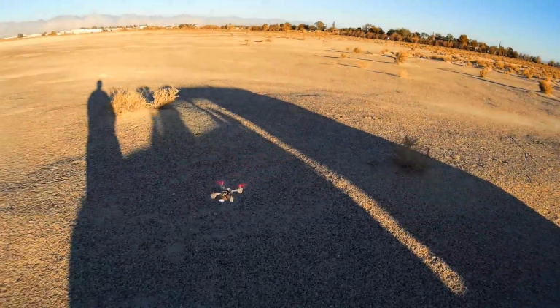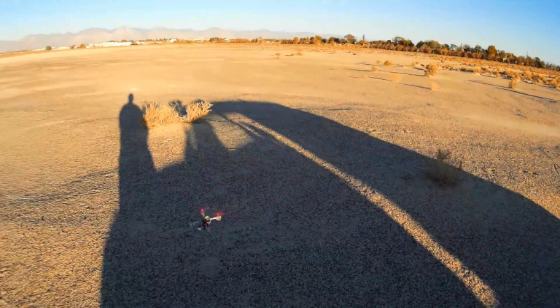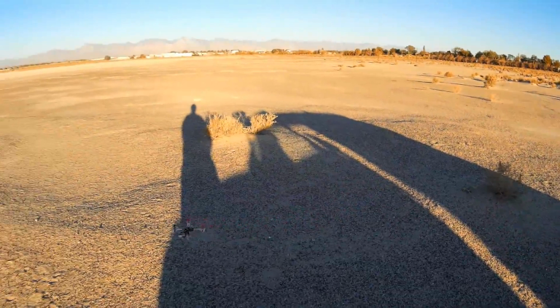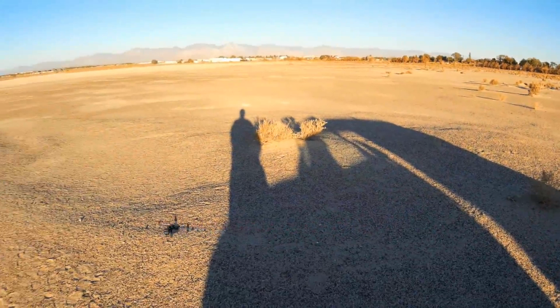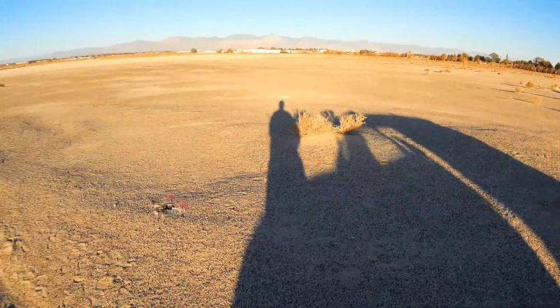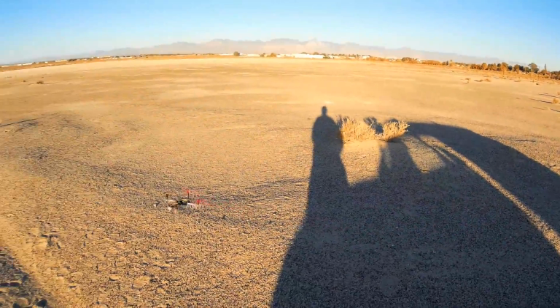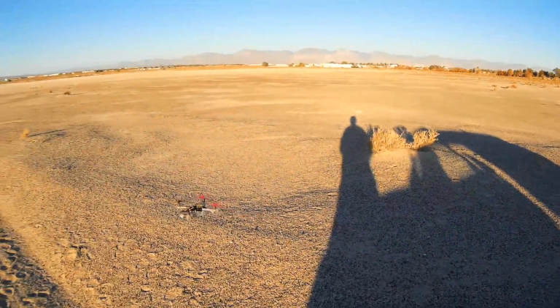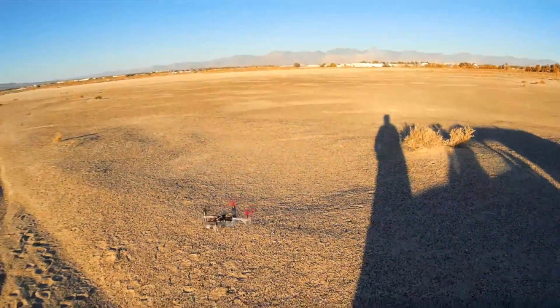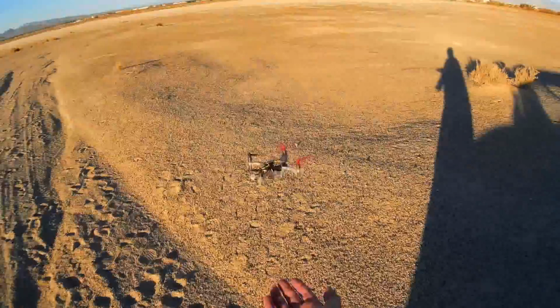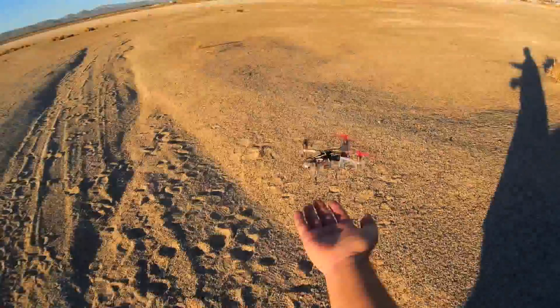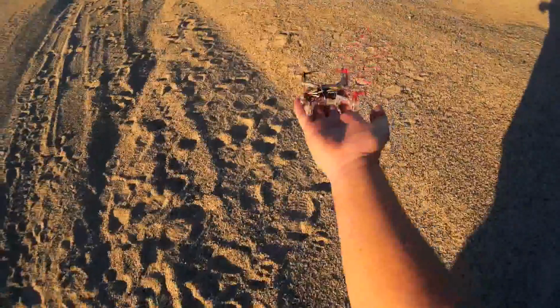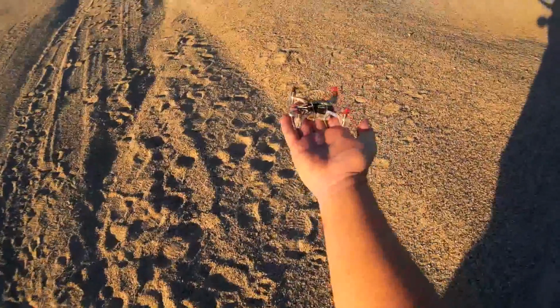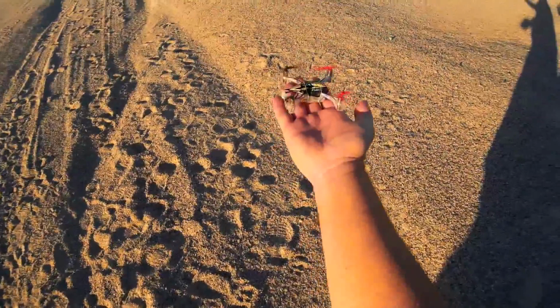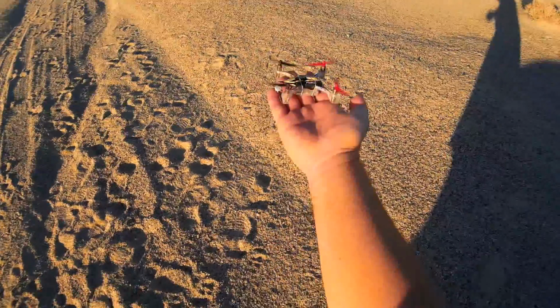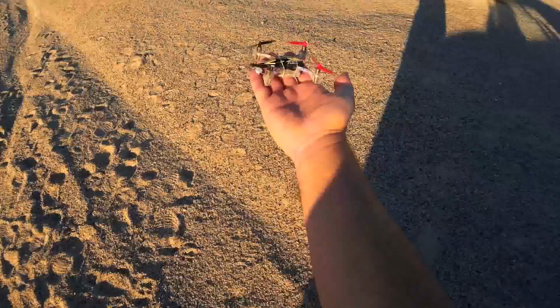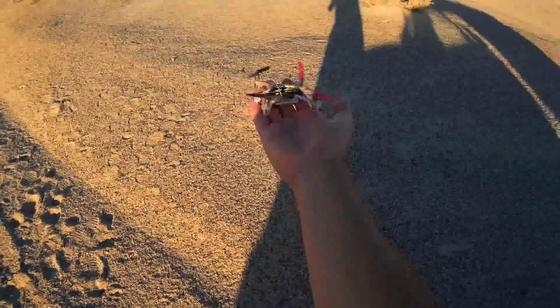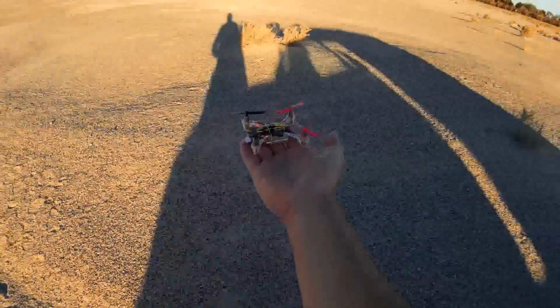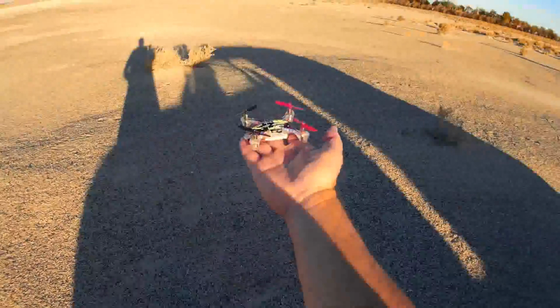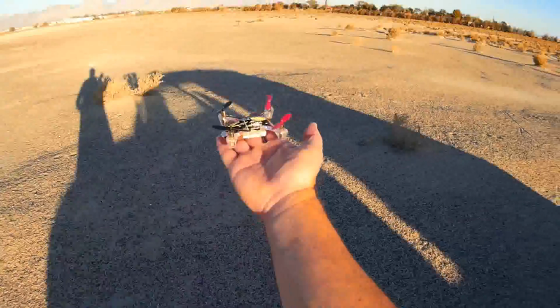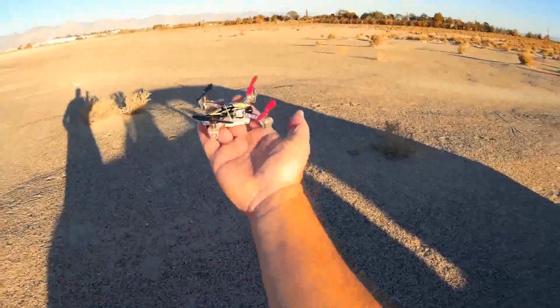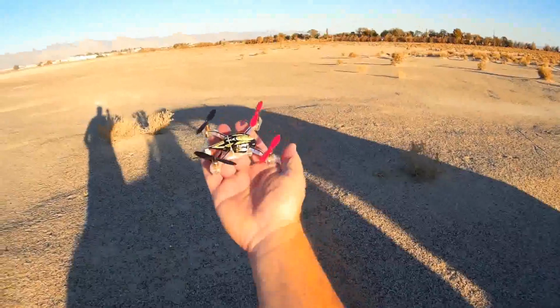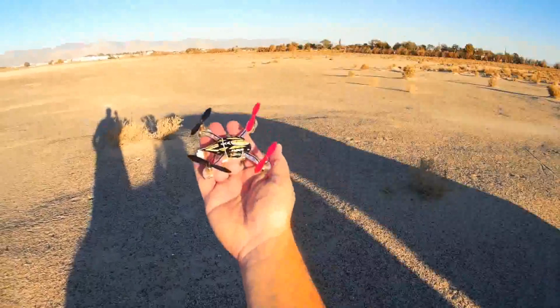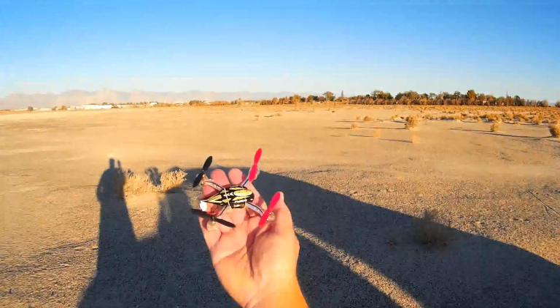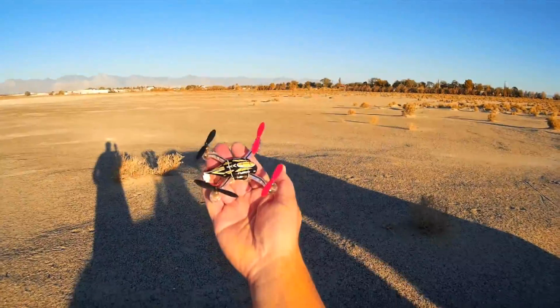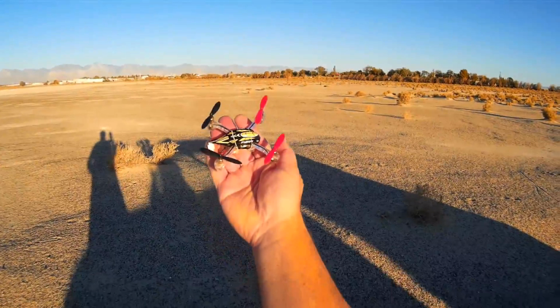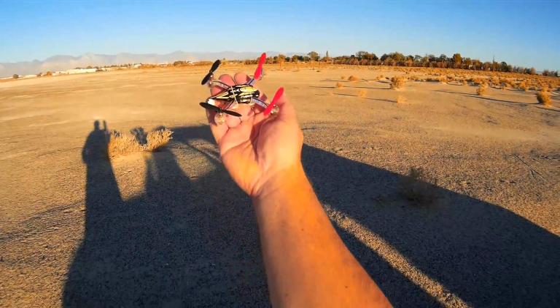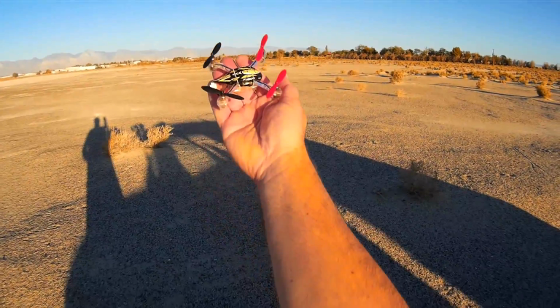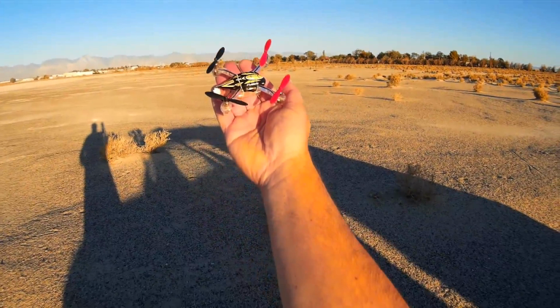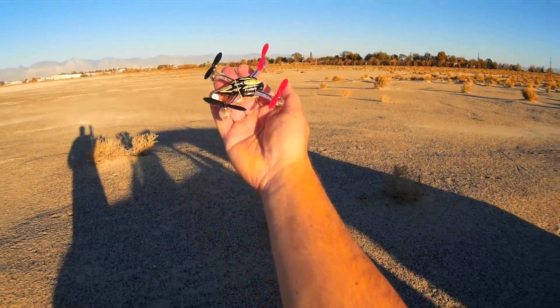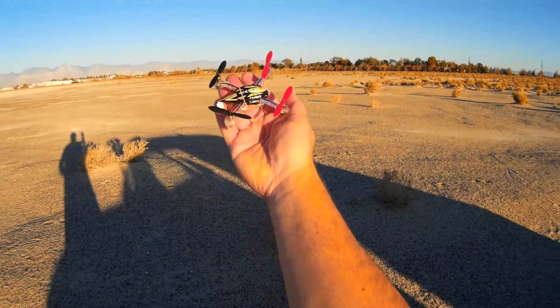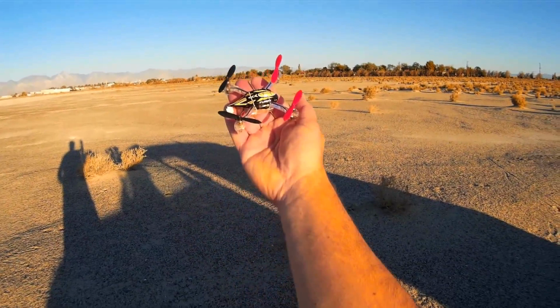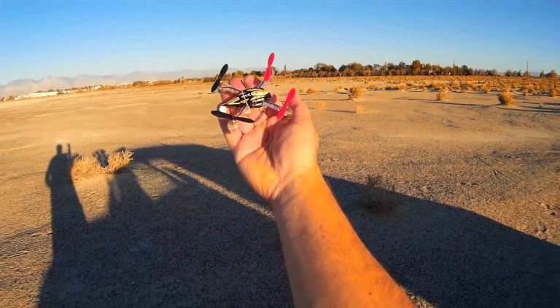Come here — there you go. WL Toys V252, hope you enjoyed the flight.